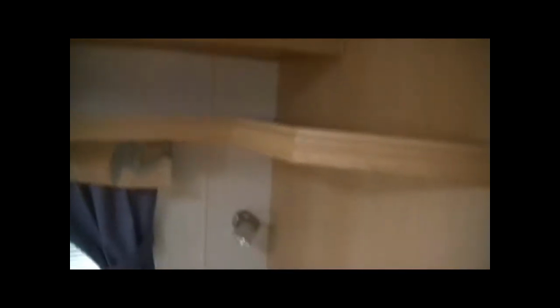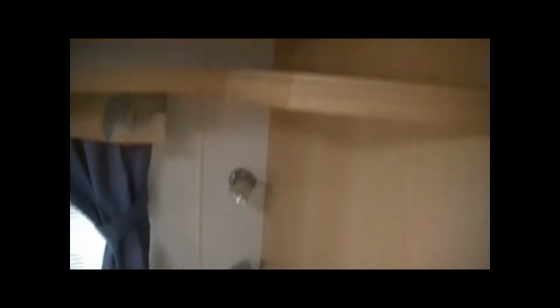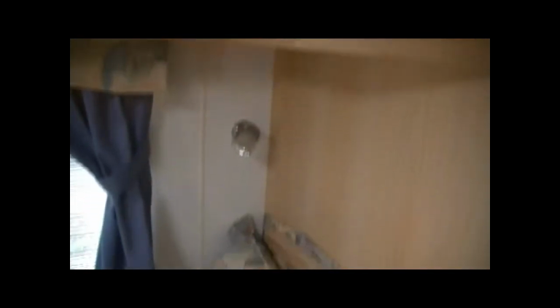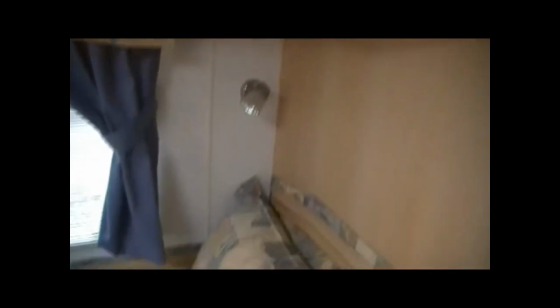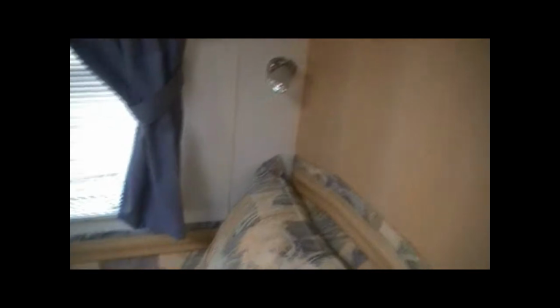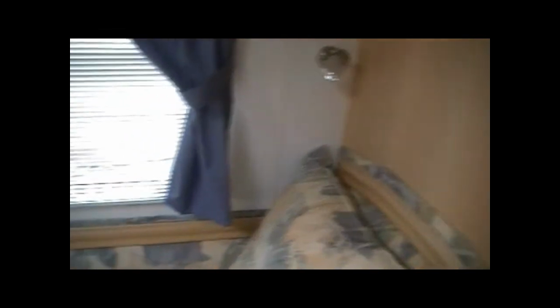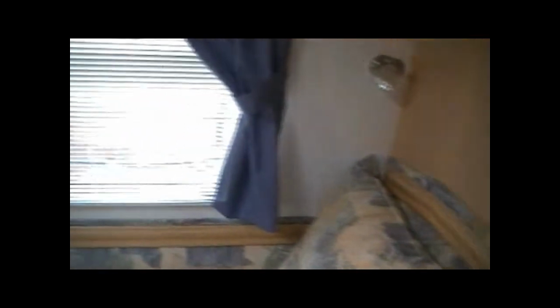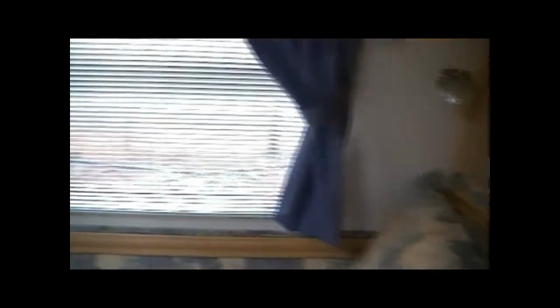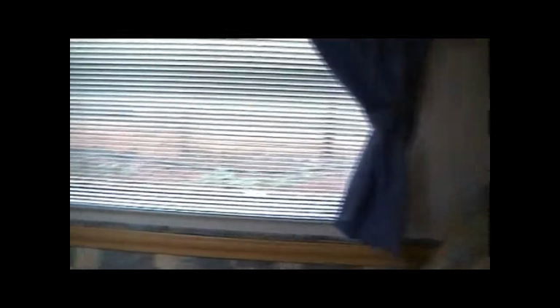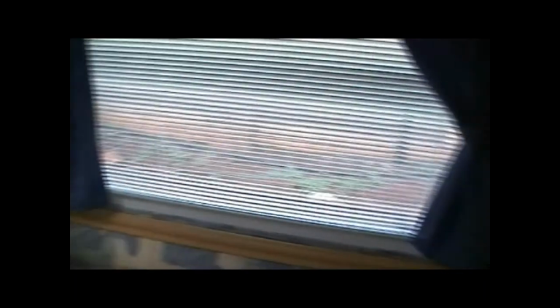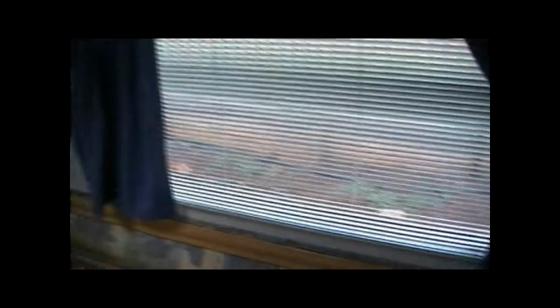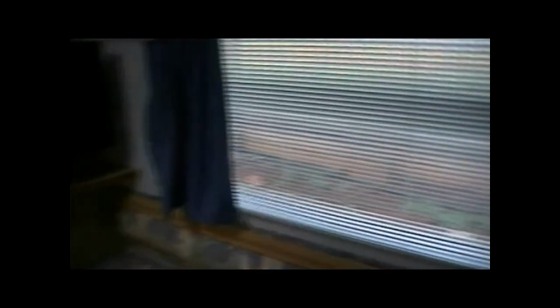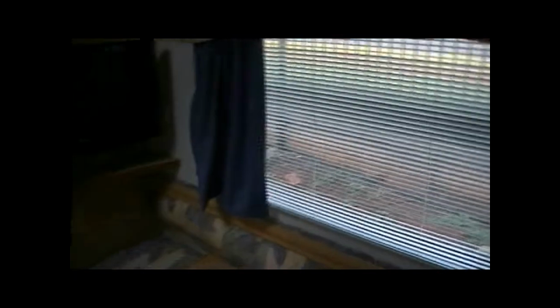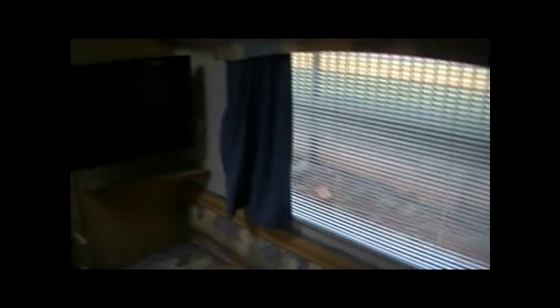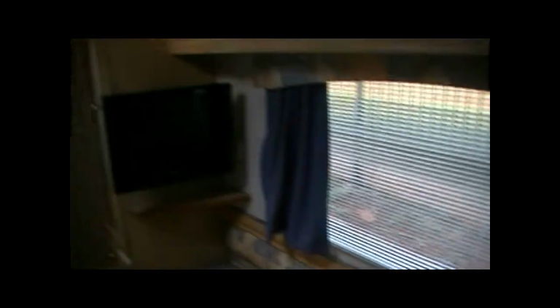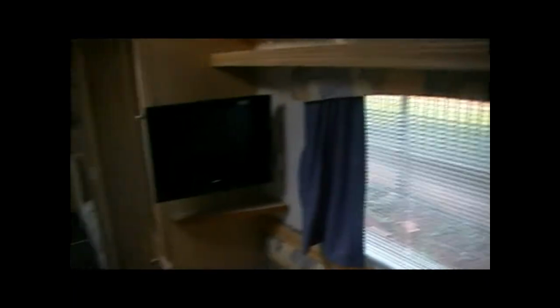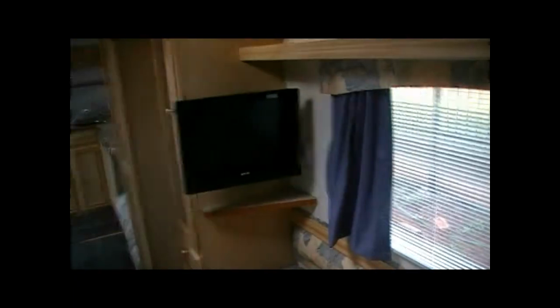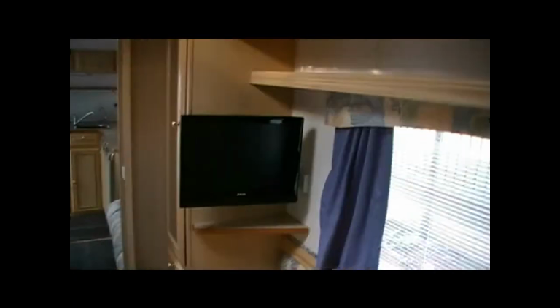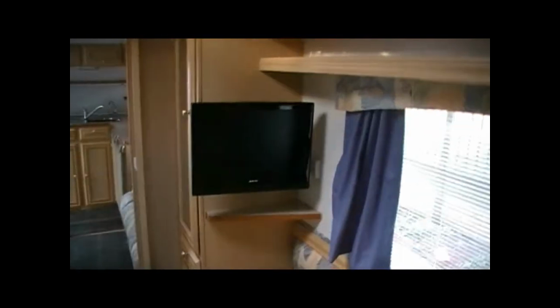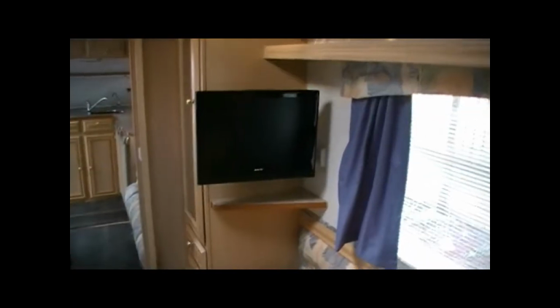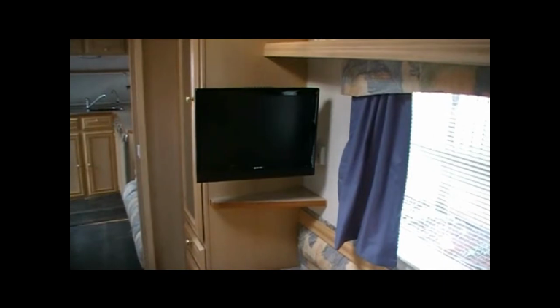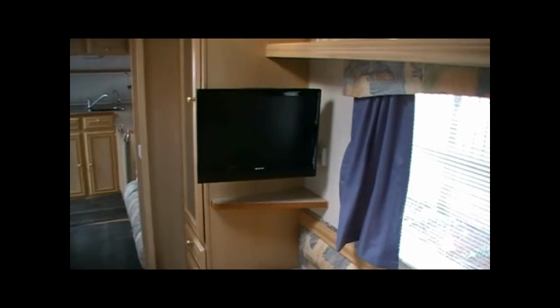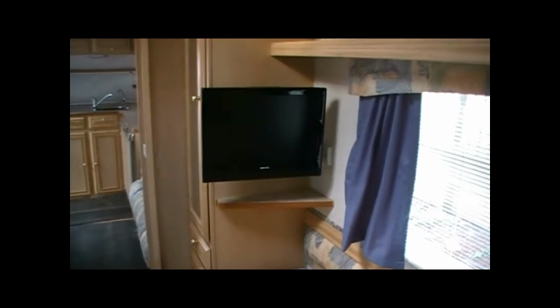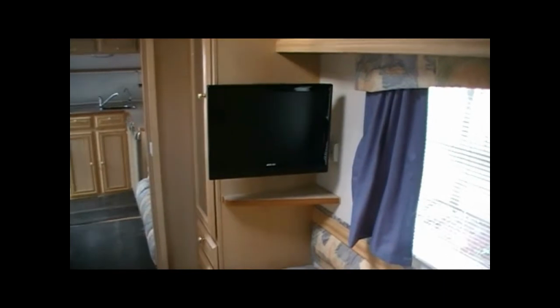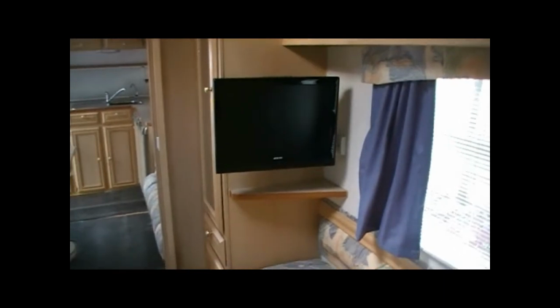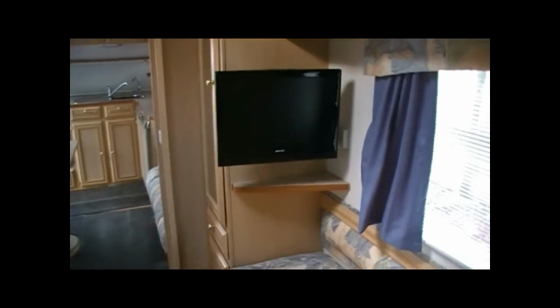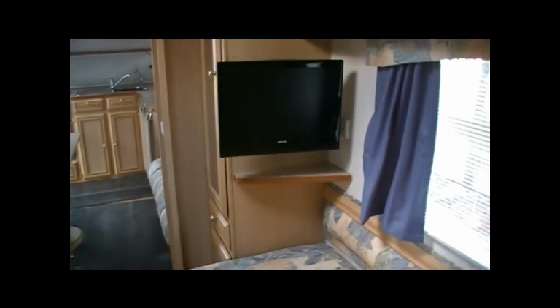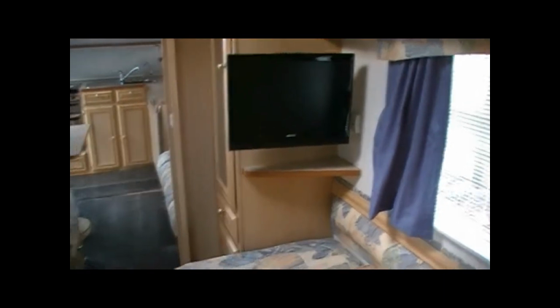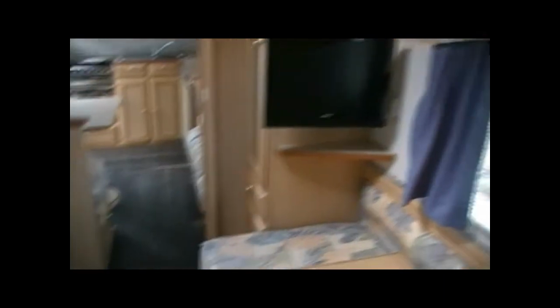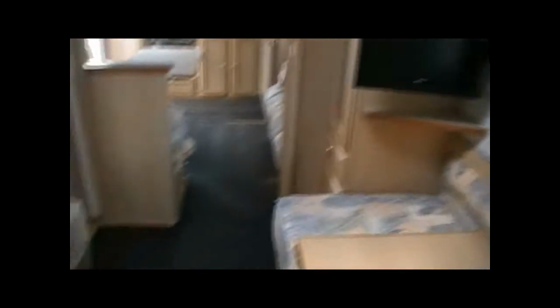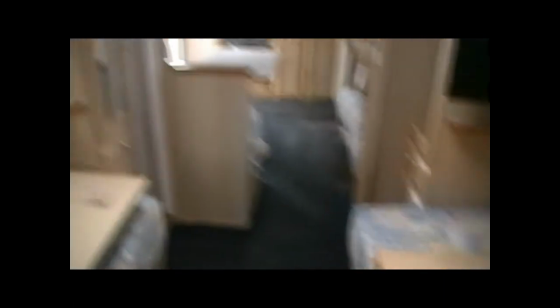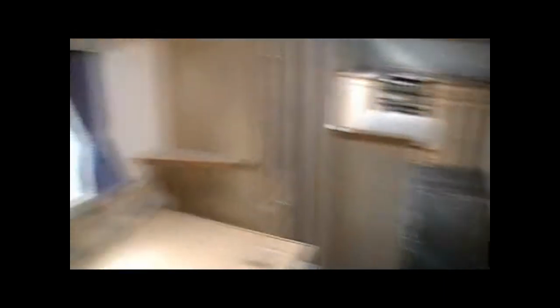There's a reading lamp and each bed has a nice big window as well. This is also where the secondary TV is, positioned so that both beds can see it.